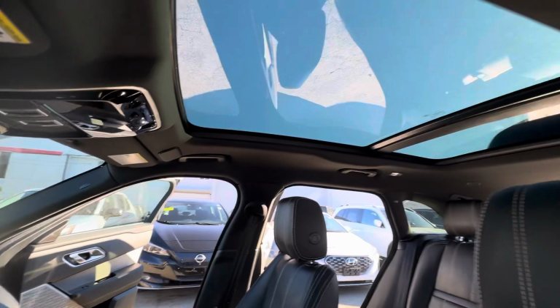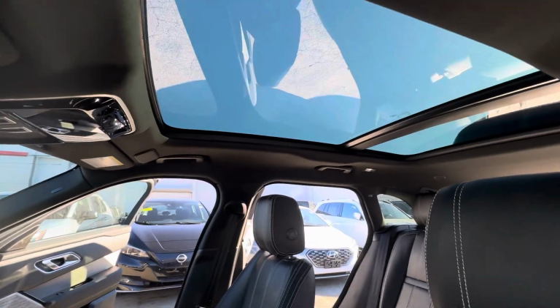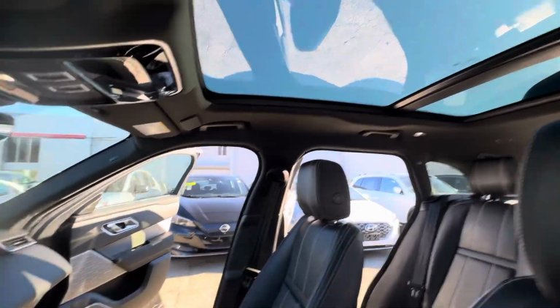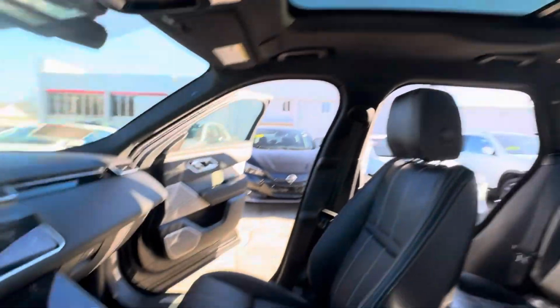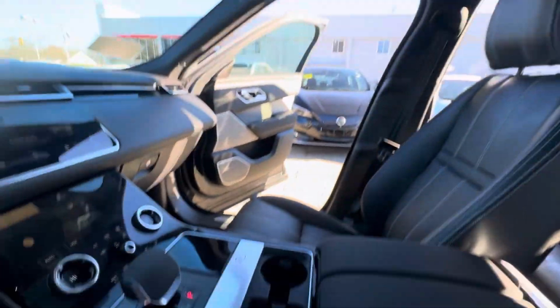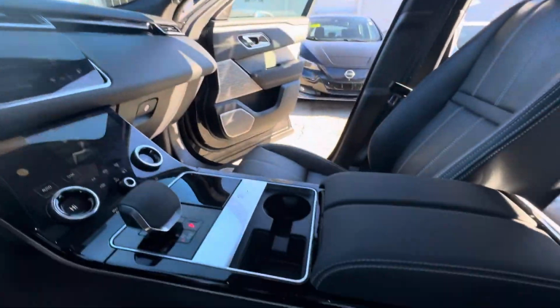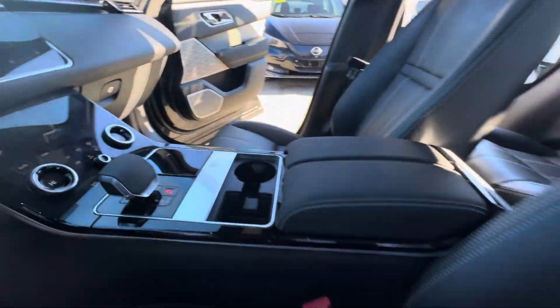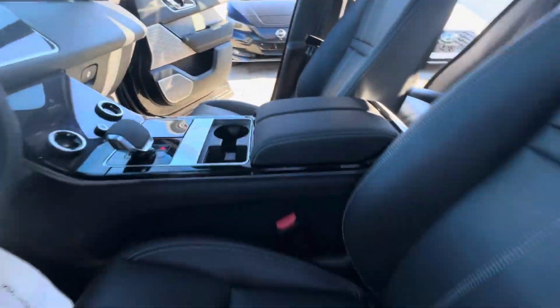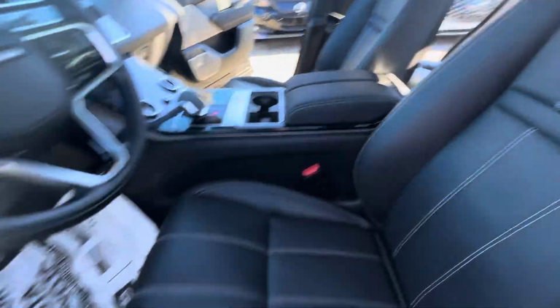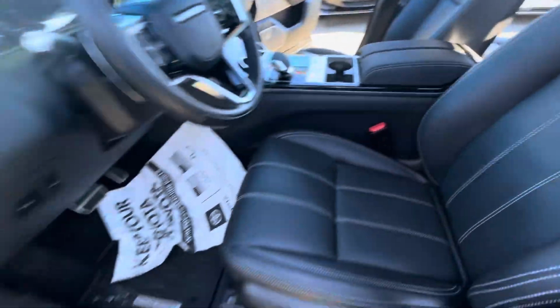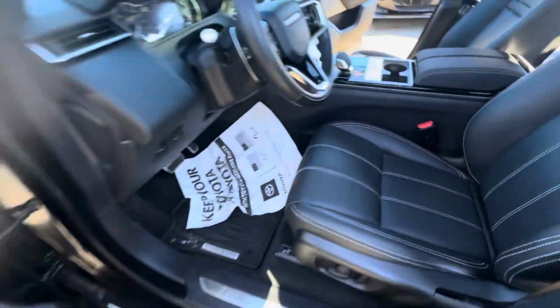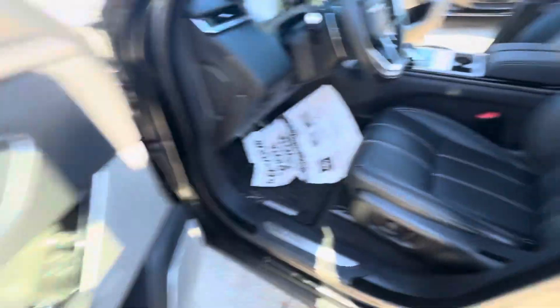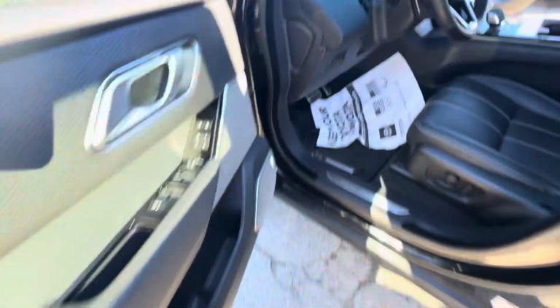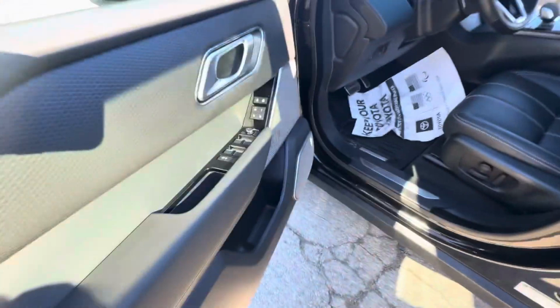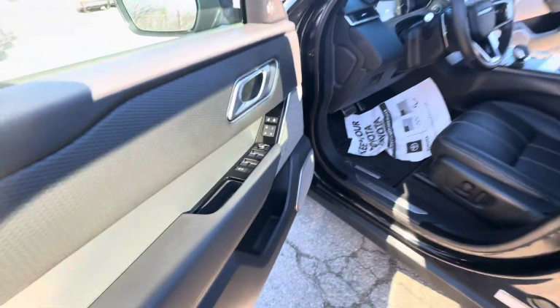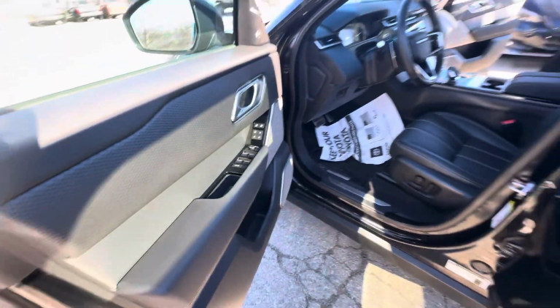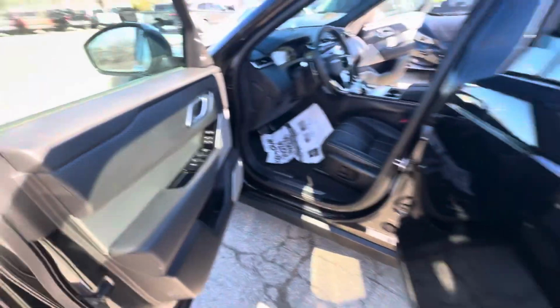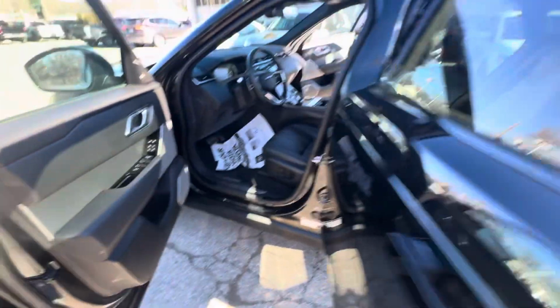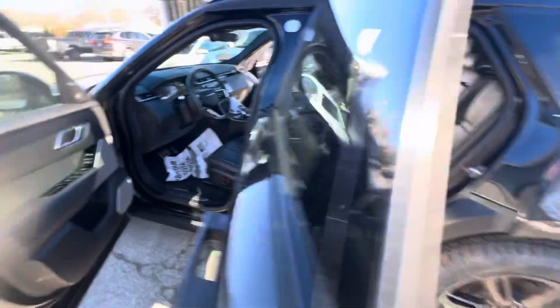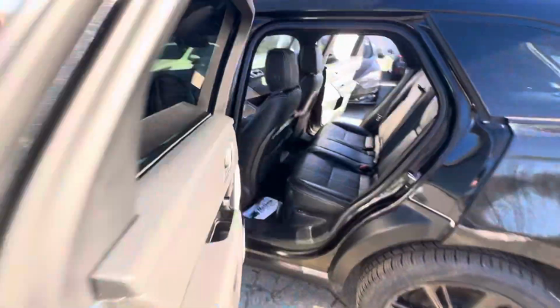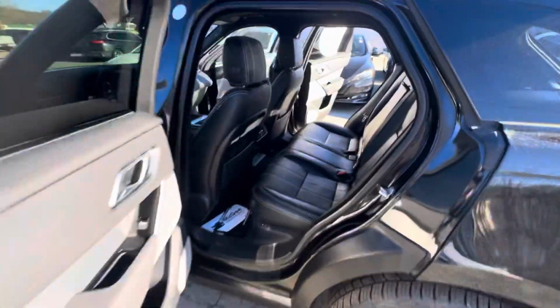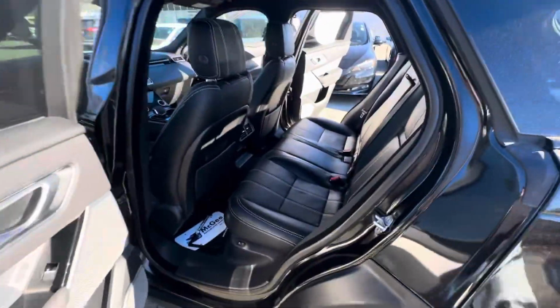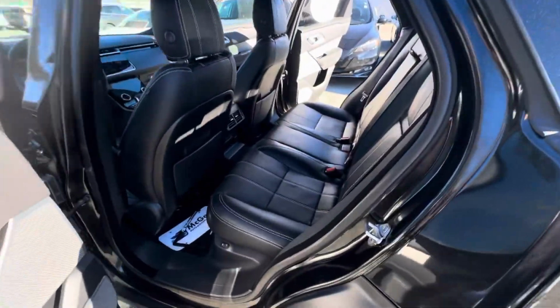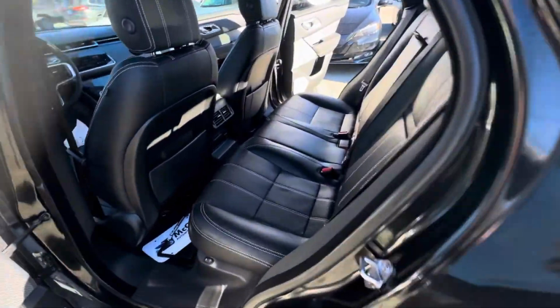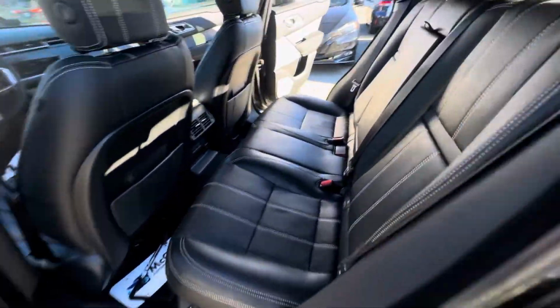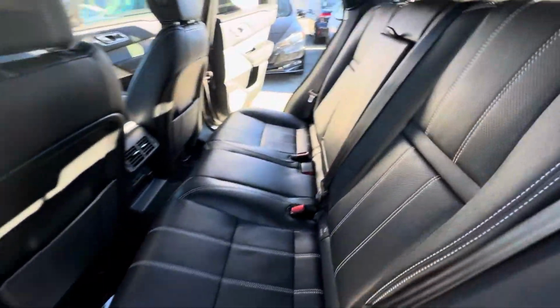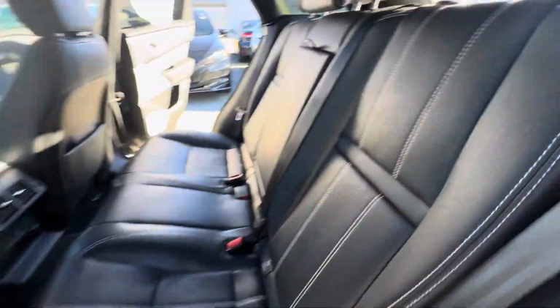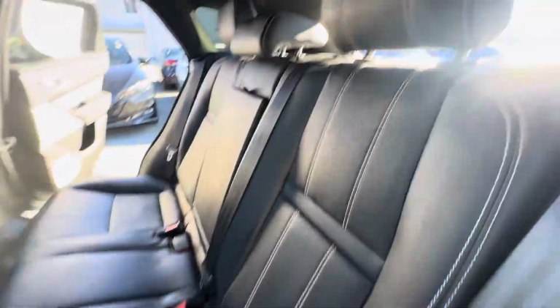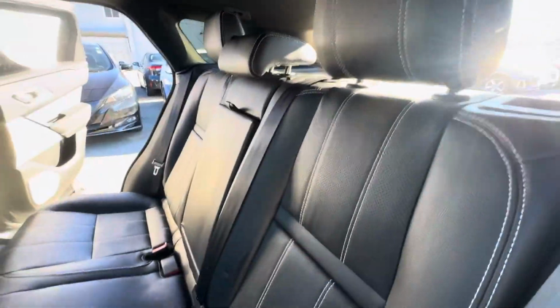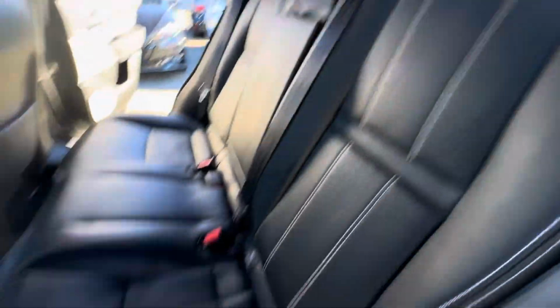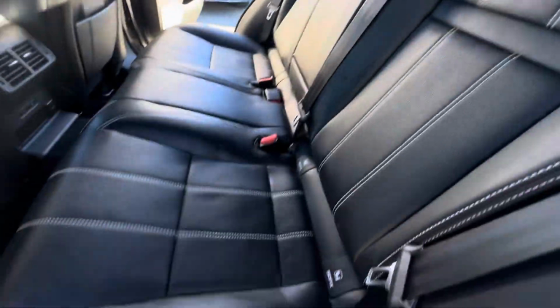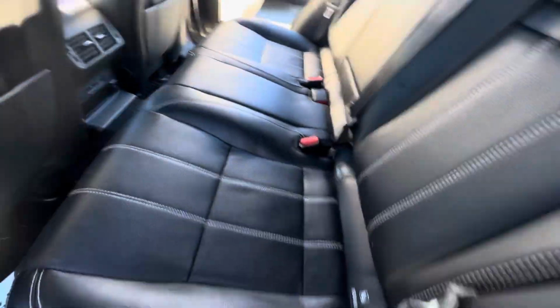You do have the panoramic sunroof as well. Black leather throughout, memory seats, power windows, and power door locks, of course — very nice.